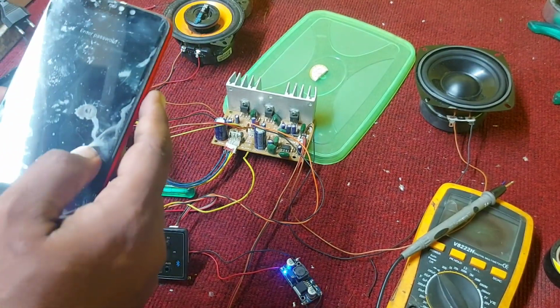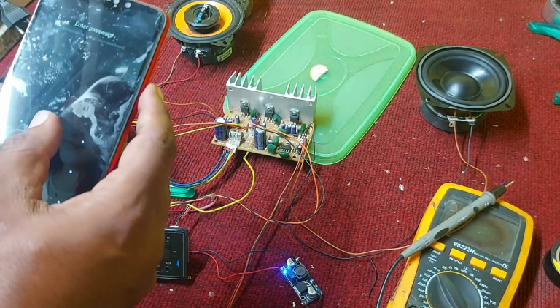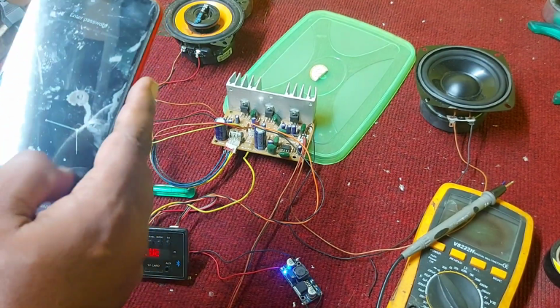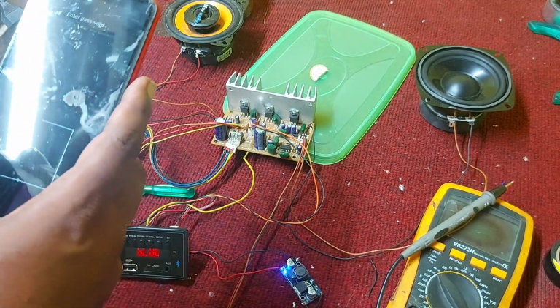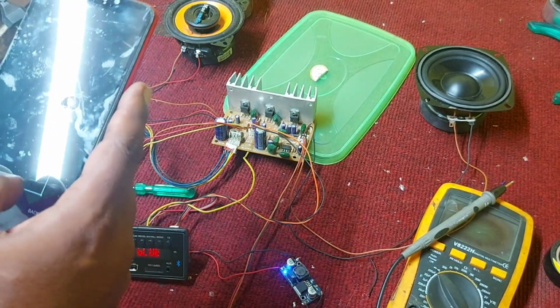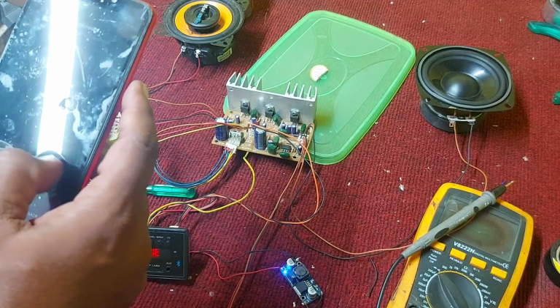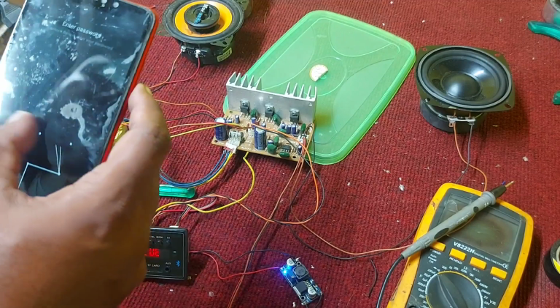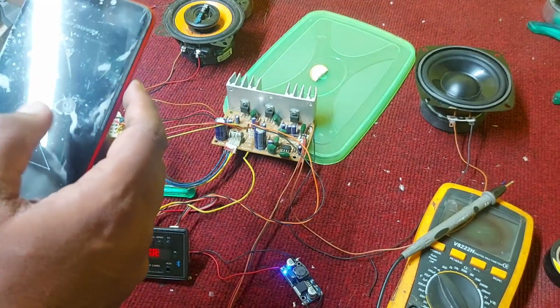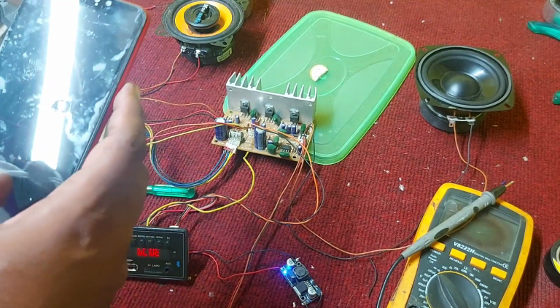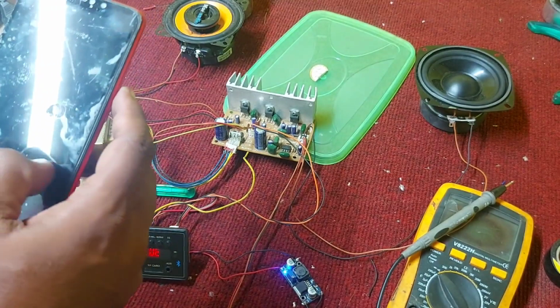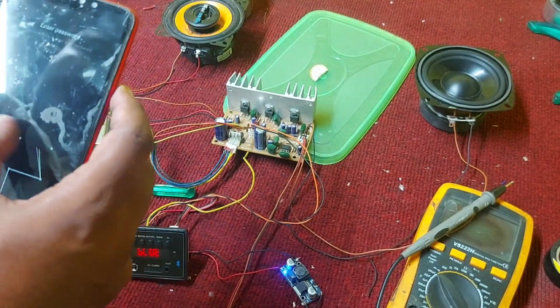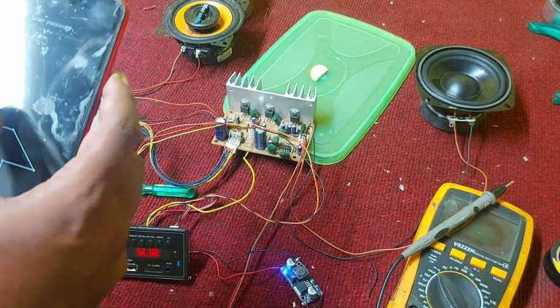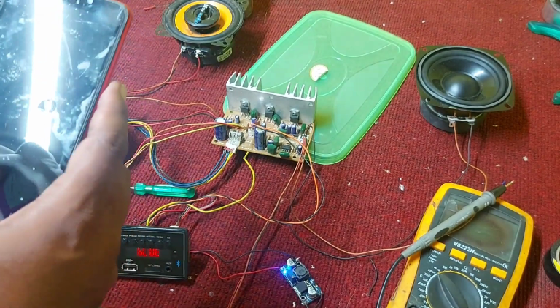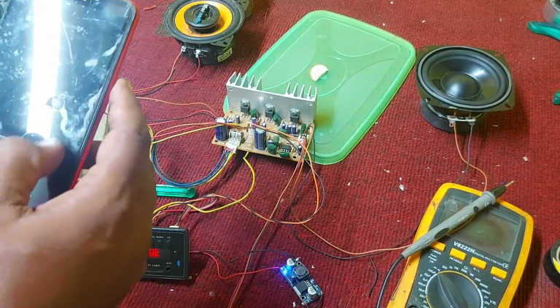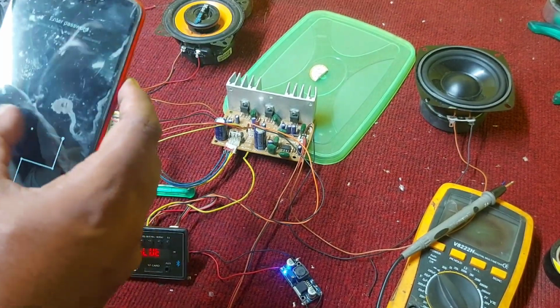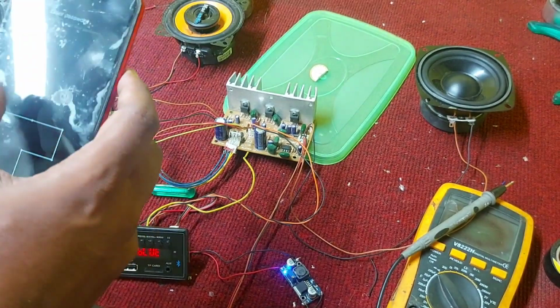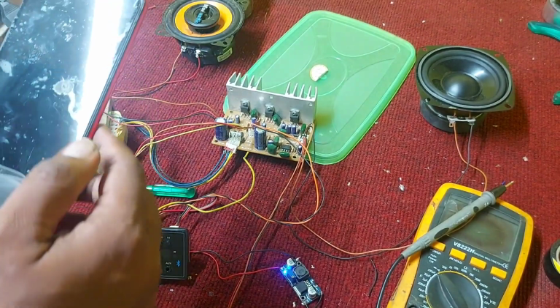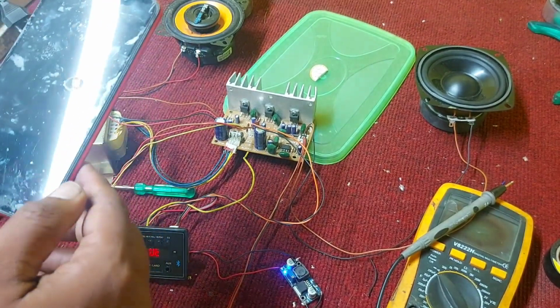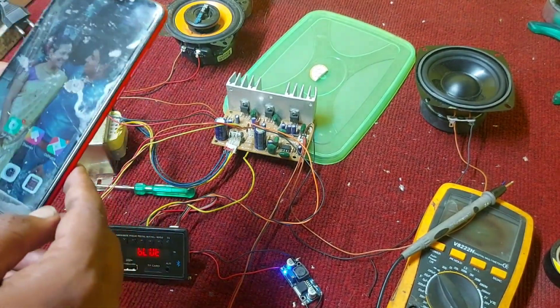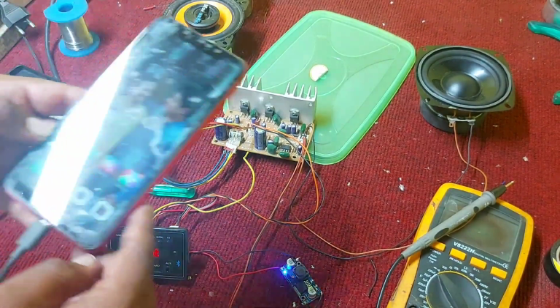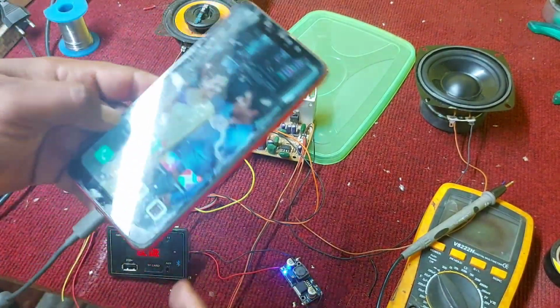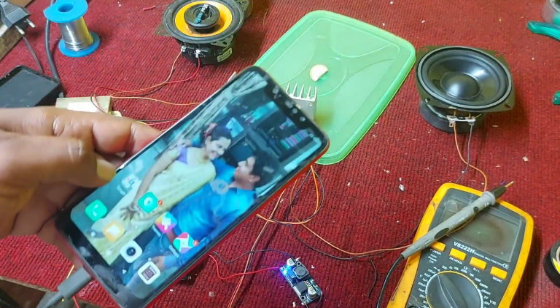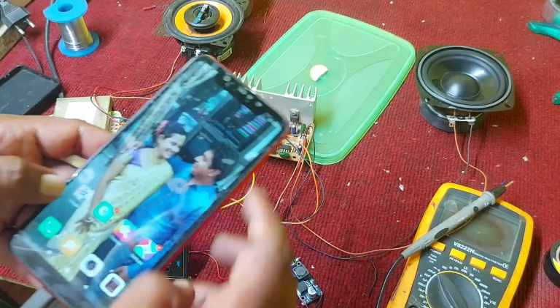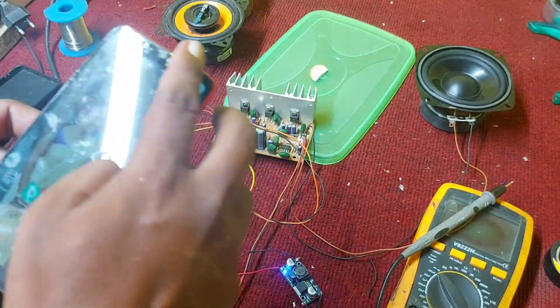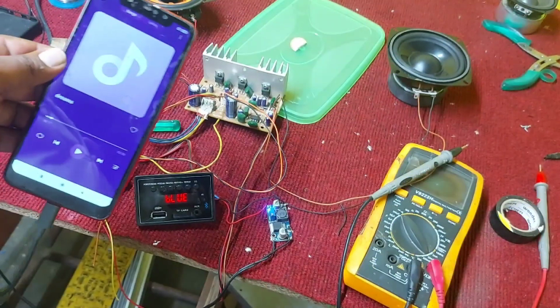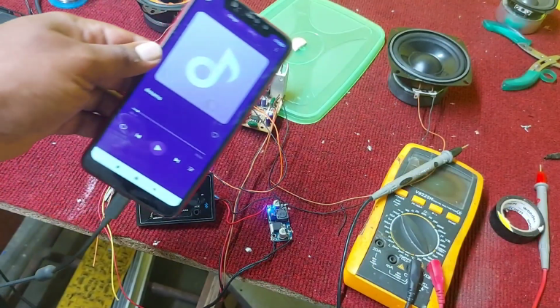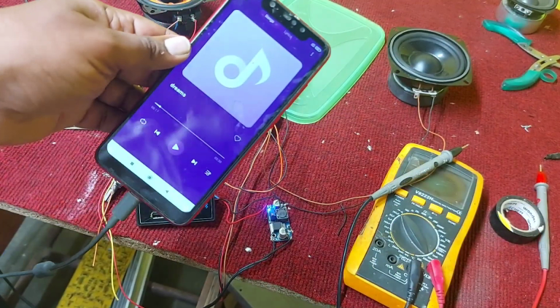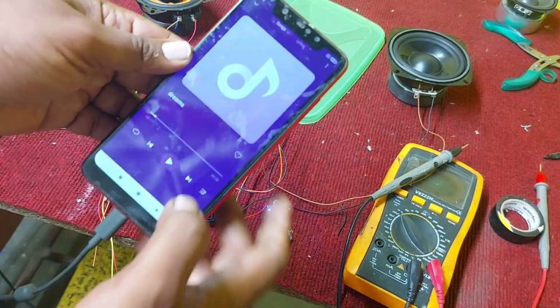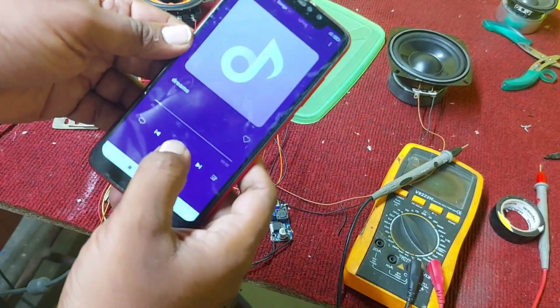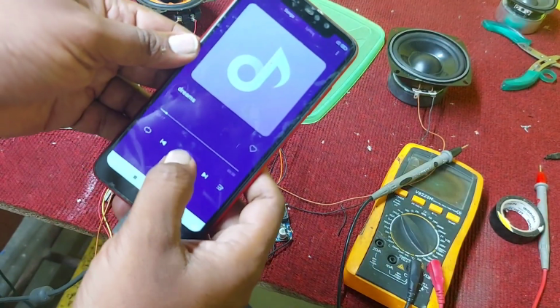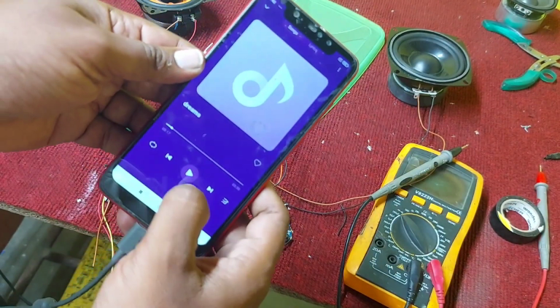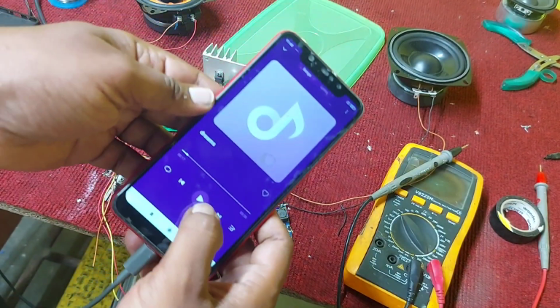I'm using the Bluetooth connection. Let's play the song and listen to the output.